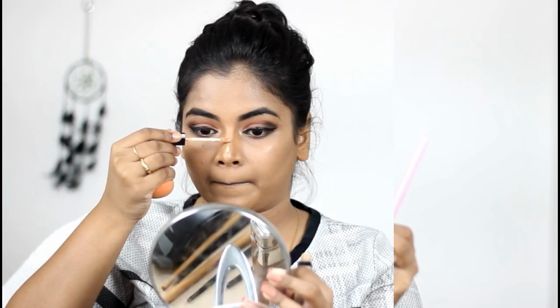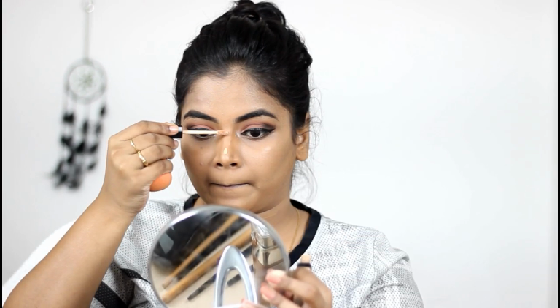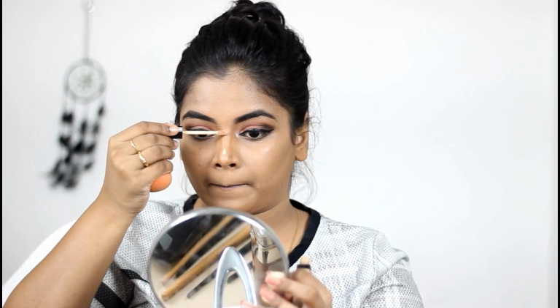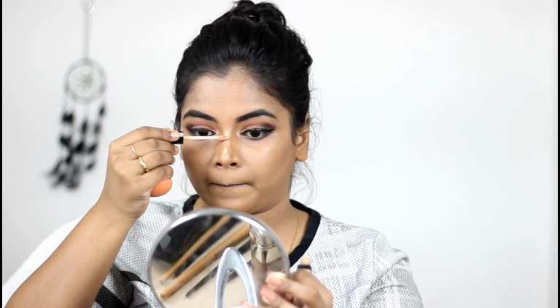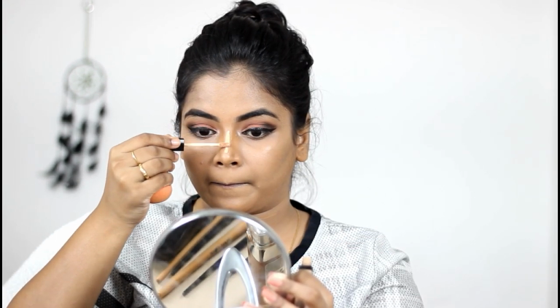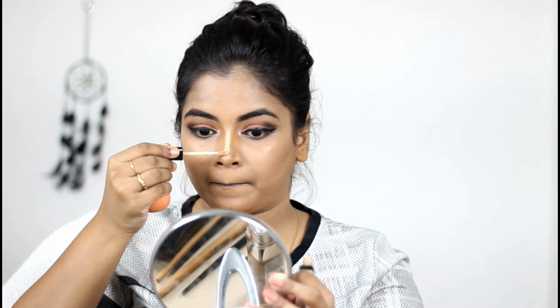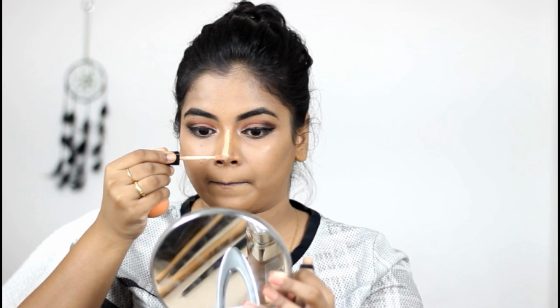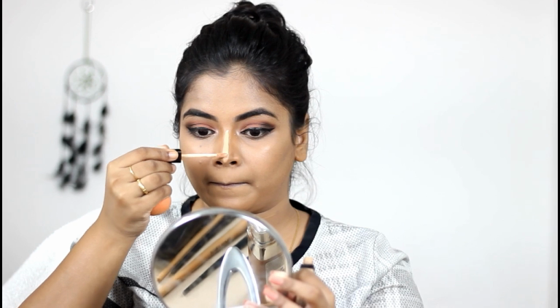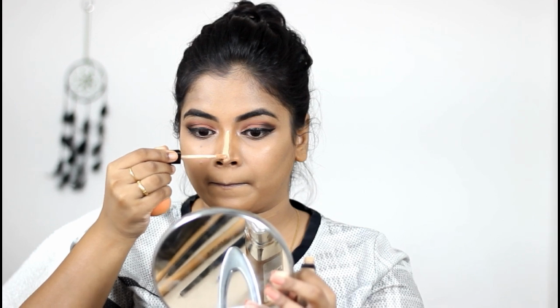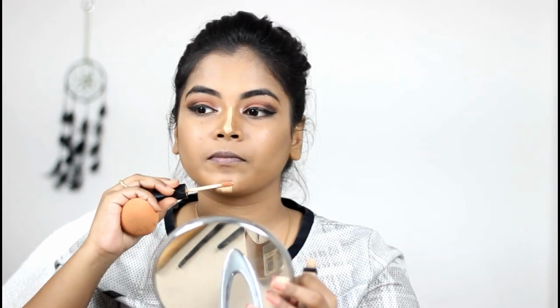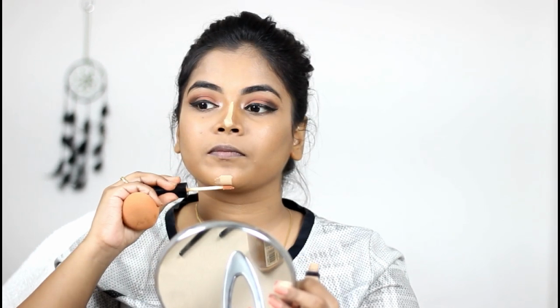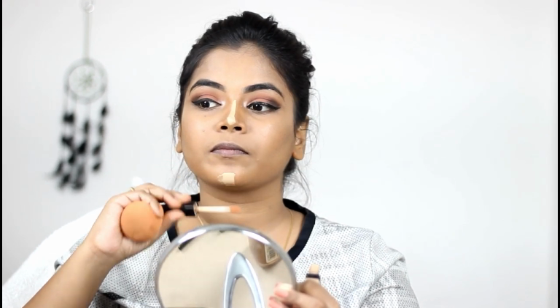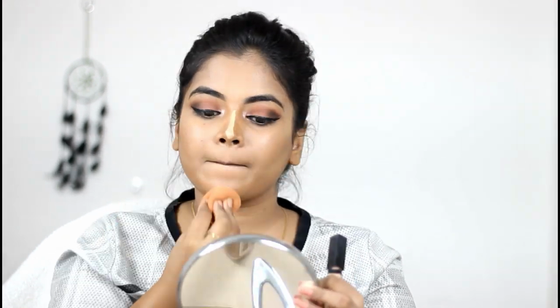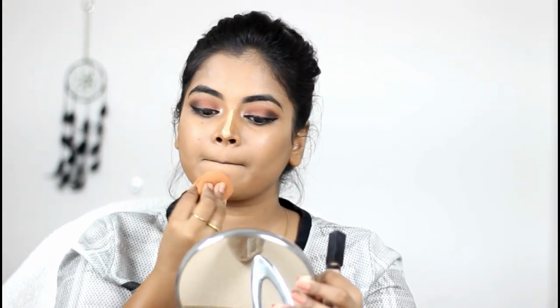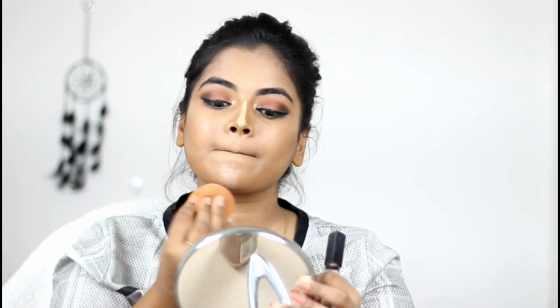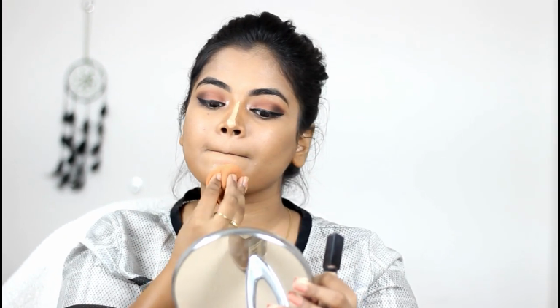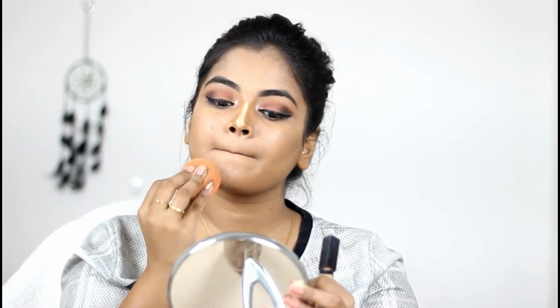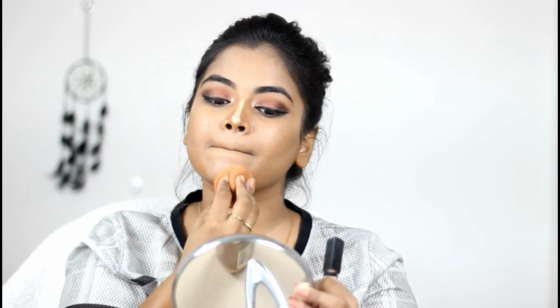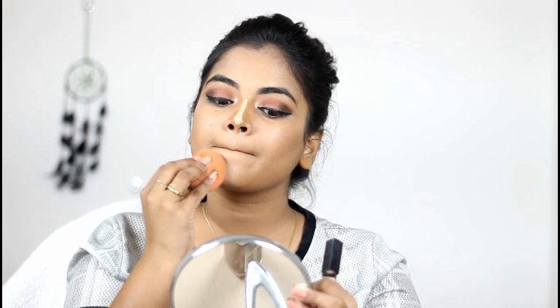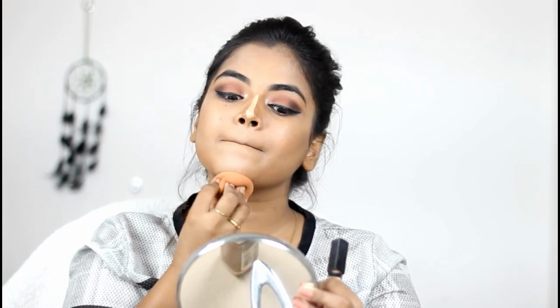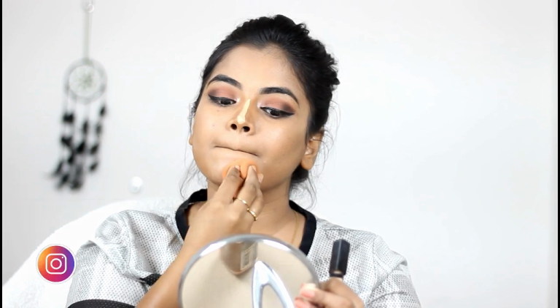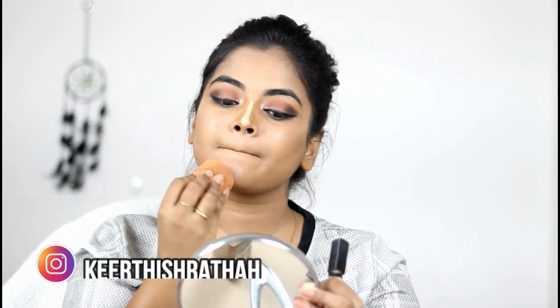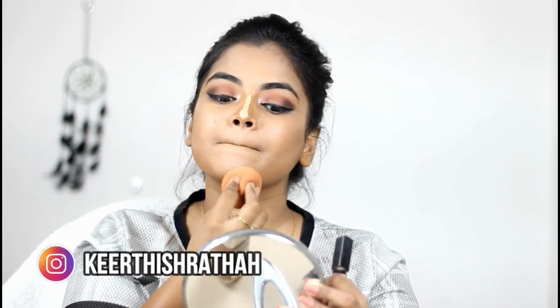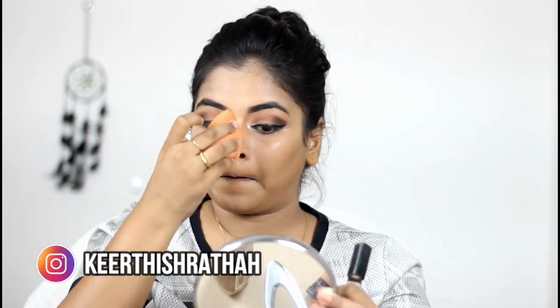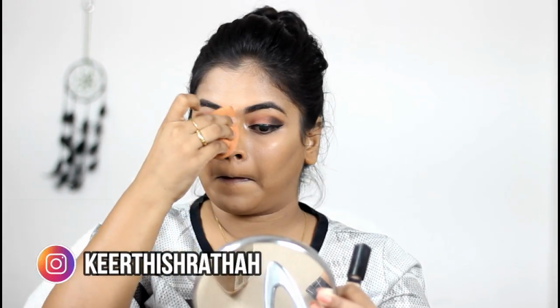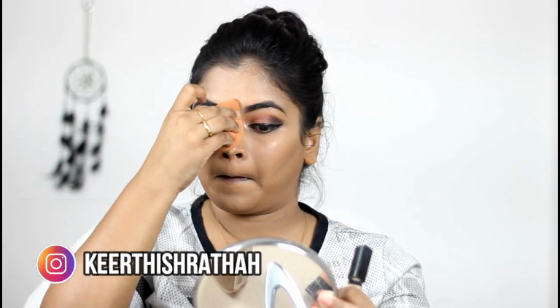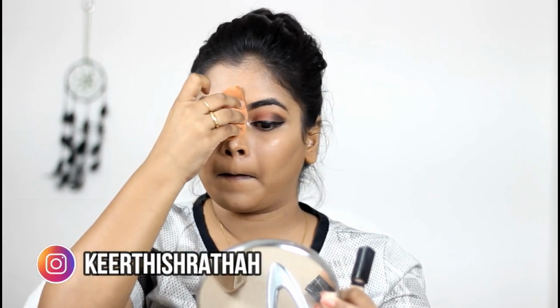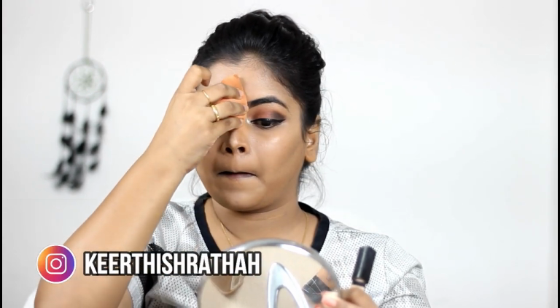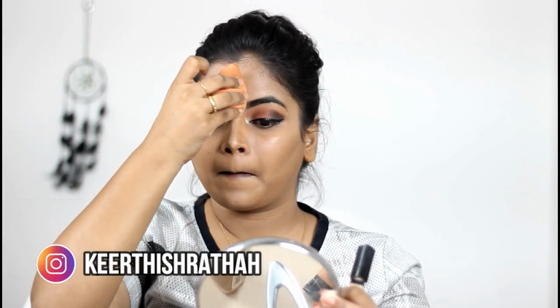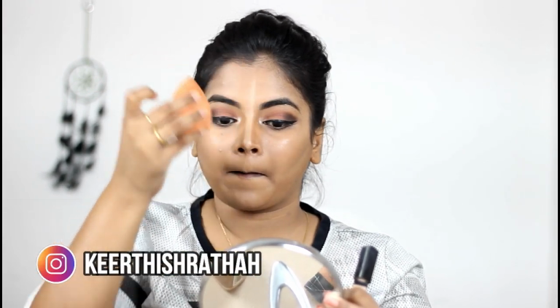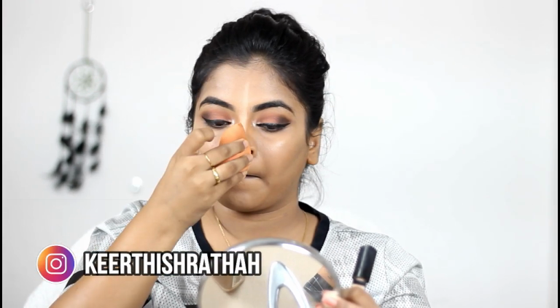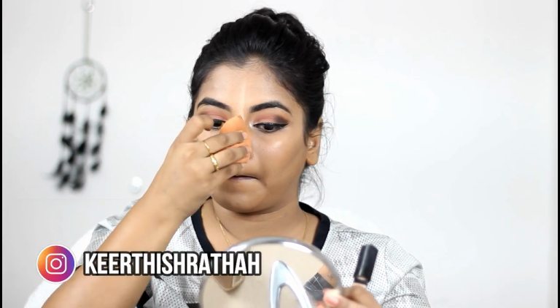Now it's time to highlight the nose and chin, so I'm using the same Wet n Wild concealer — check the description box for the shade — and blending it with the opposite side of the same sponge.